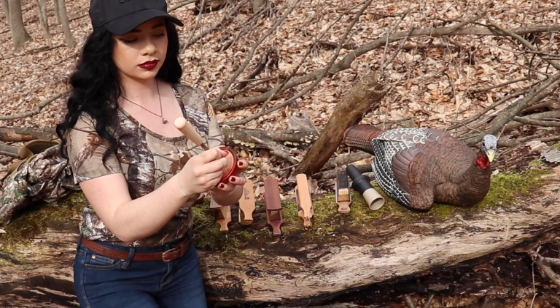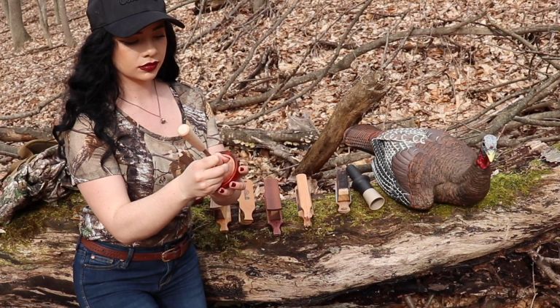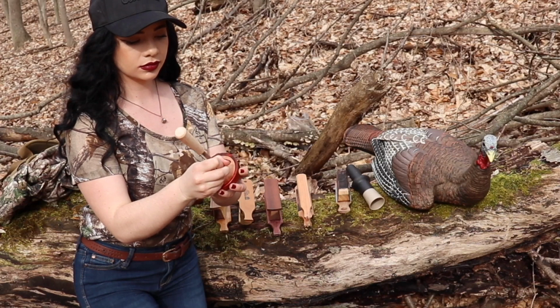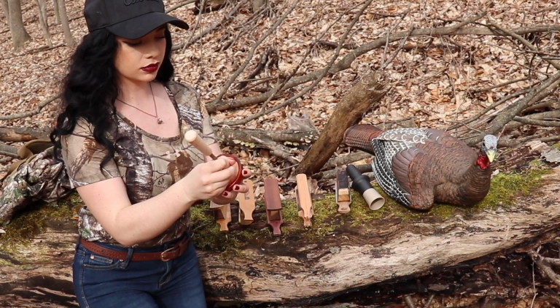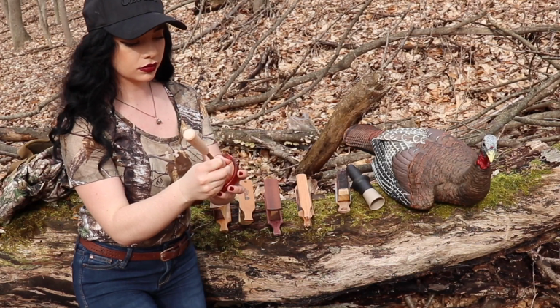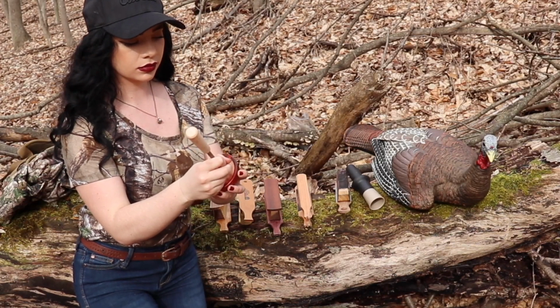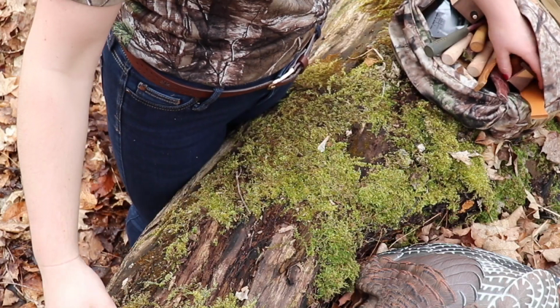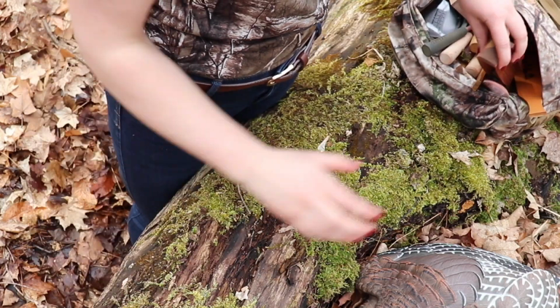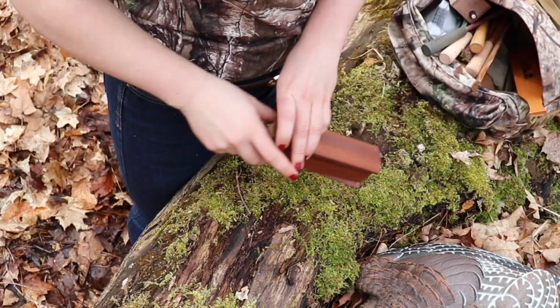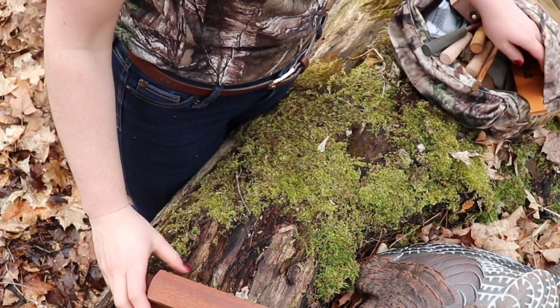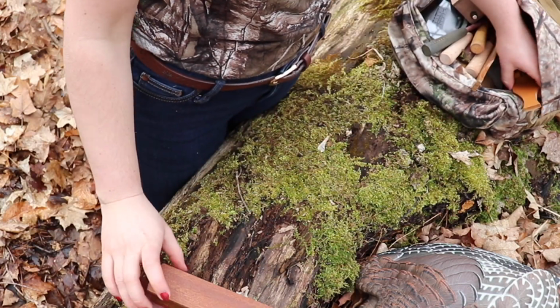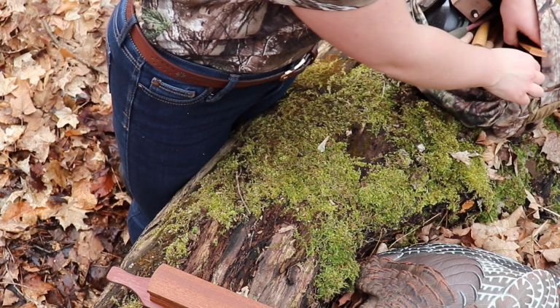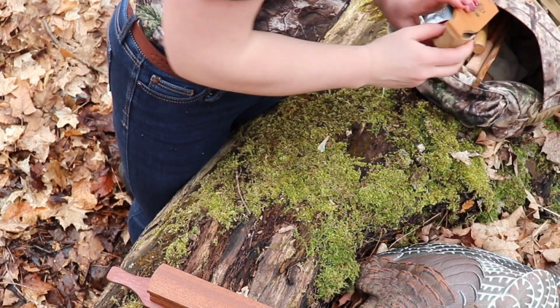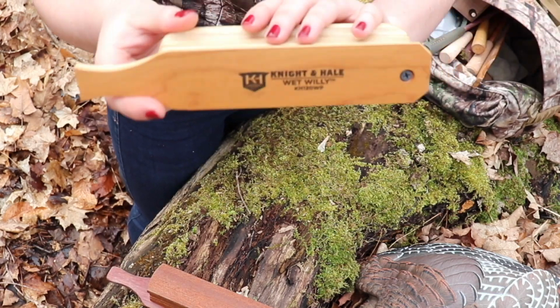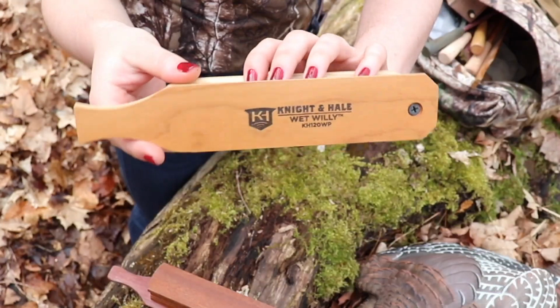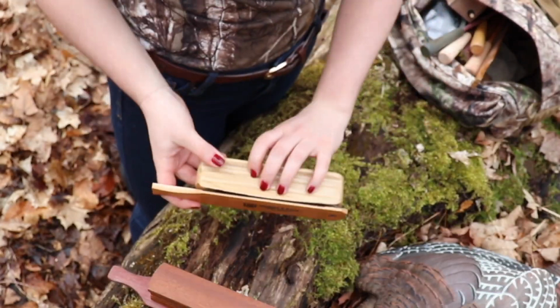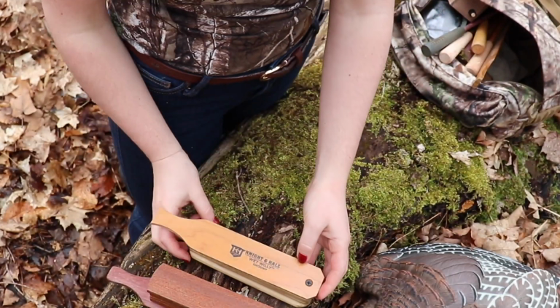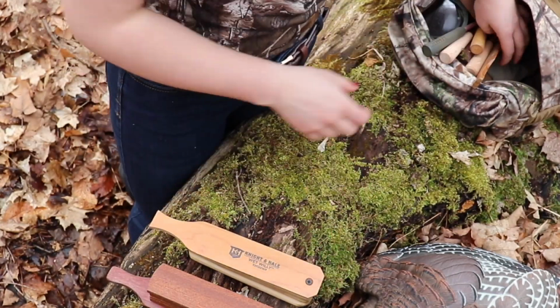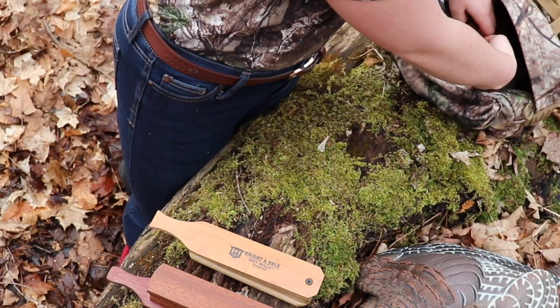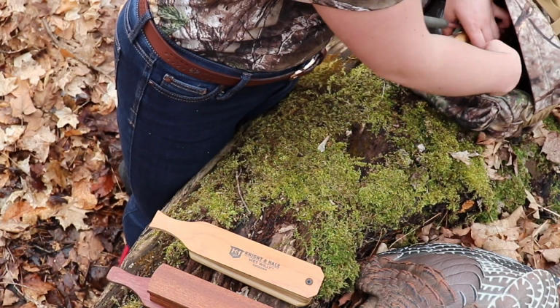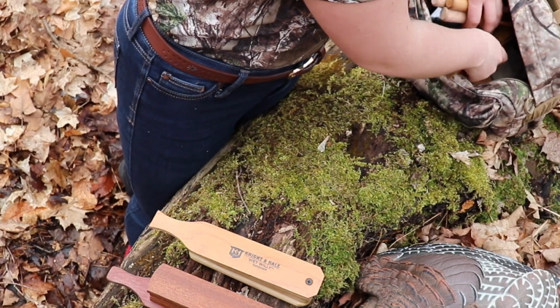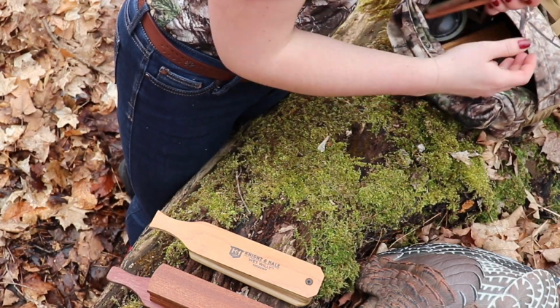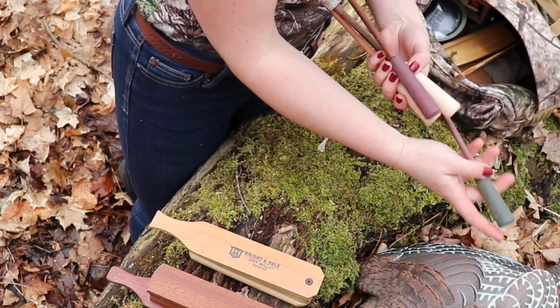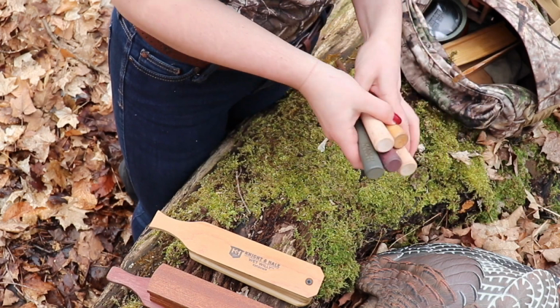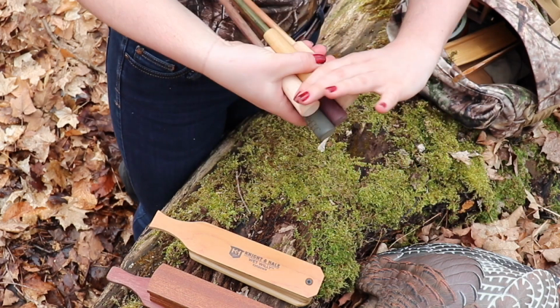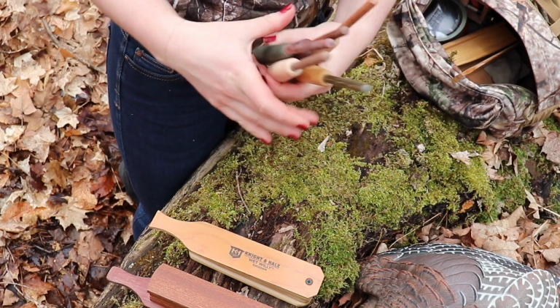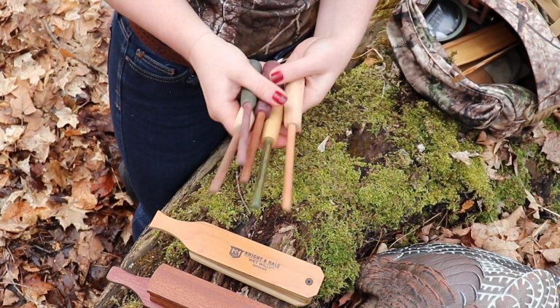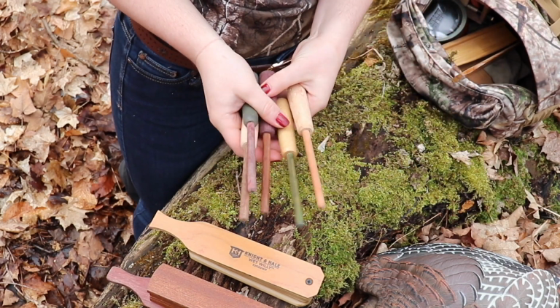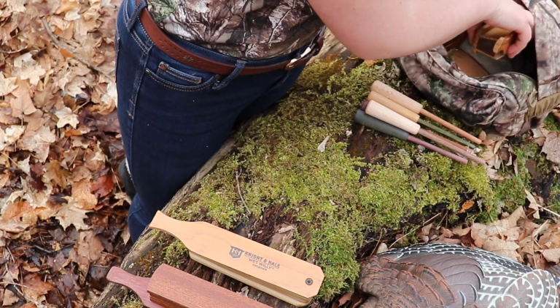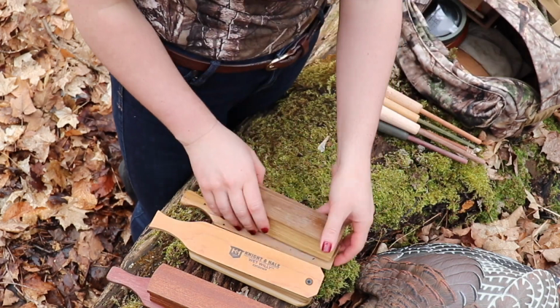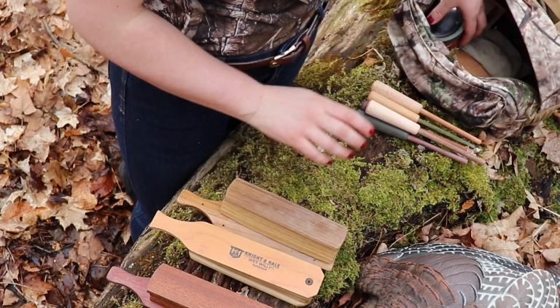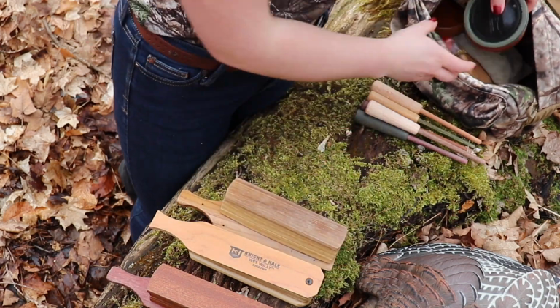Turkey culling is one of the most important aspects of turkey hunting, and you will find over the years that you can never have enough turkey culls. Each one offers a different sound and tone than the next, and changing up your culls will help you harvest that big tom.